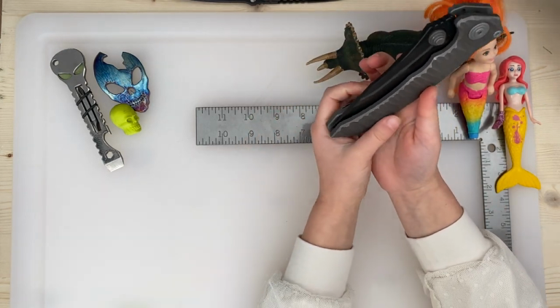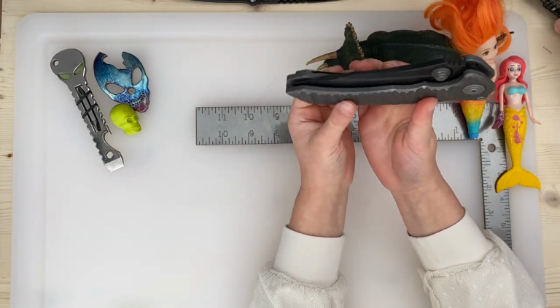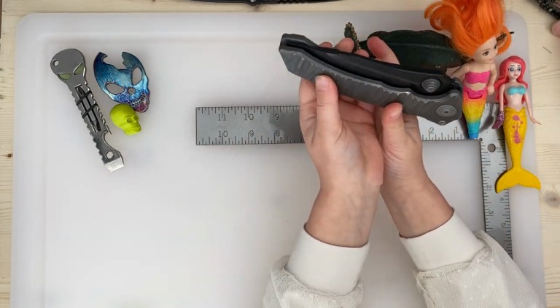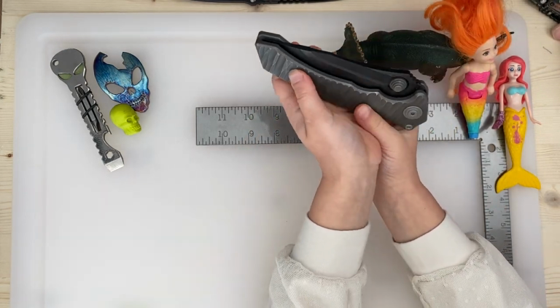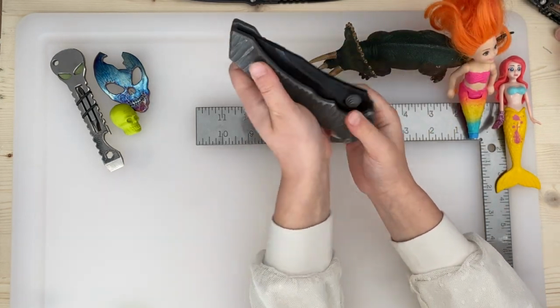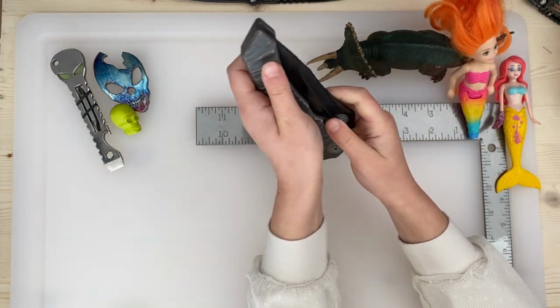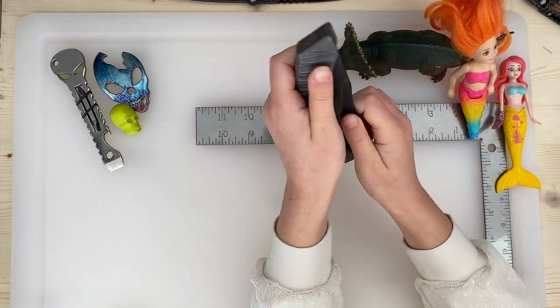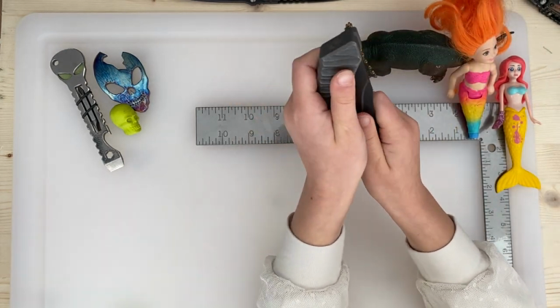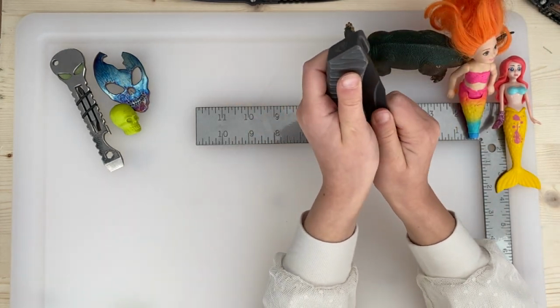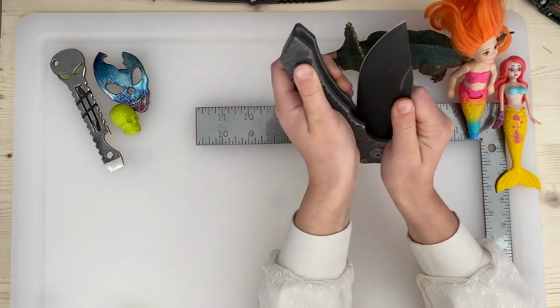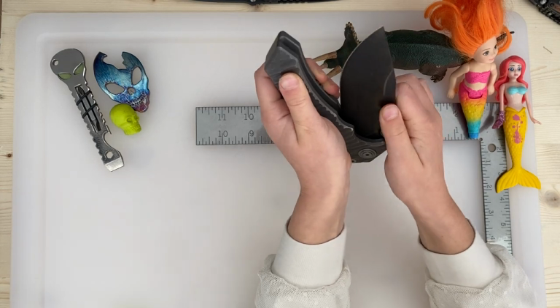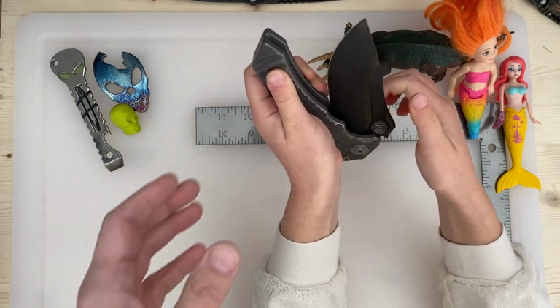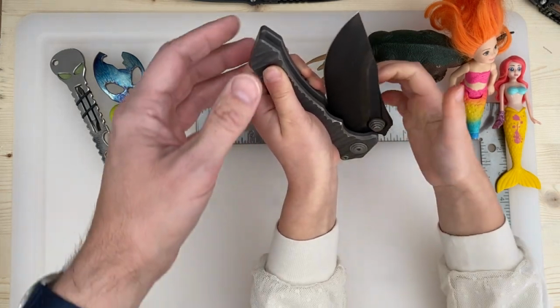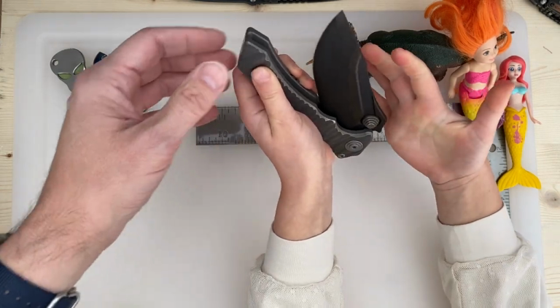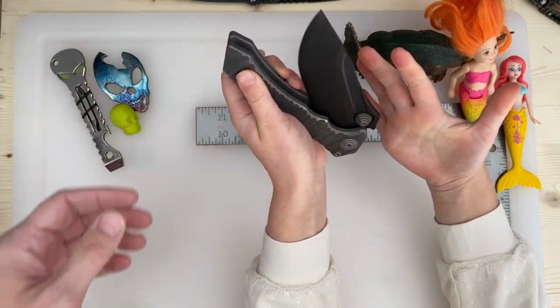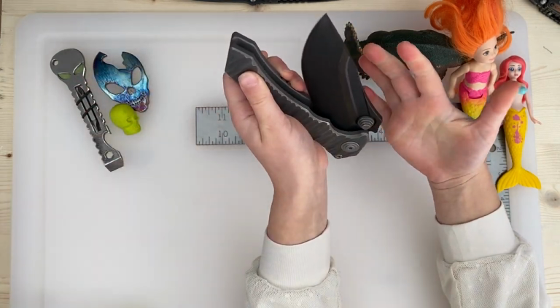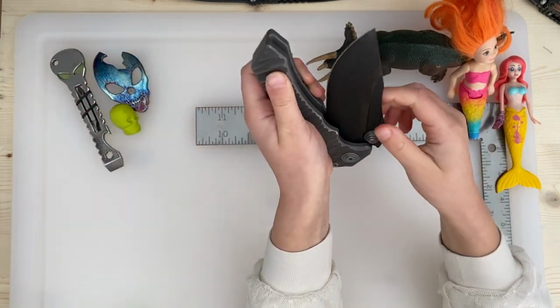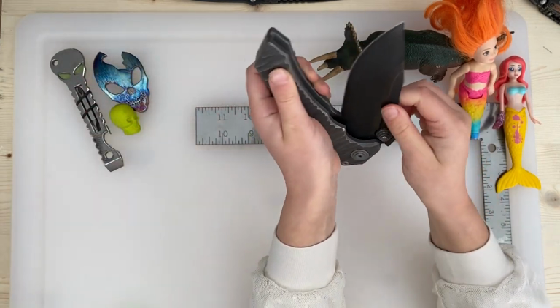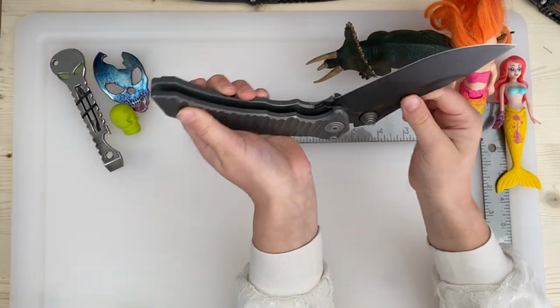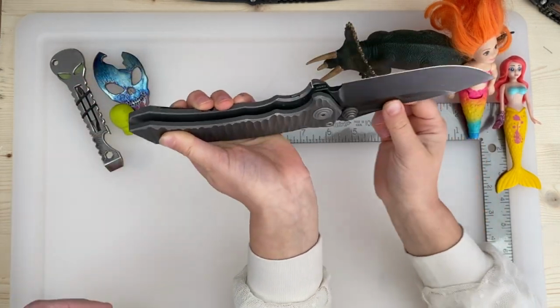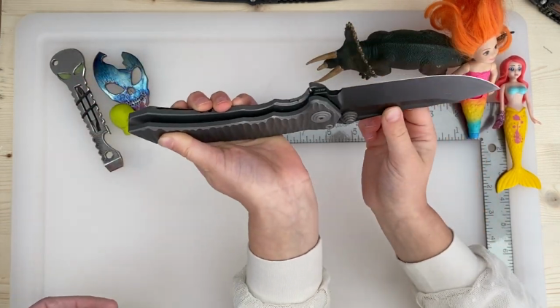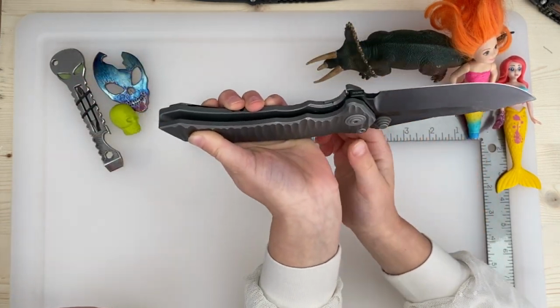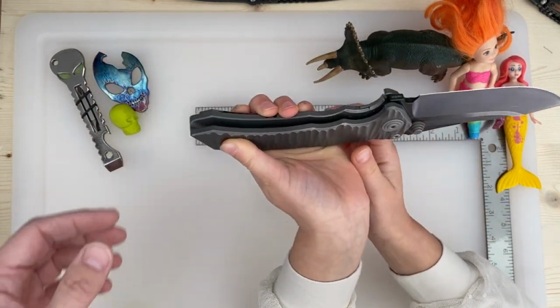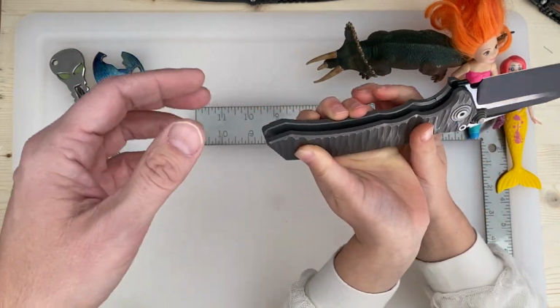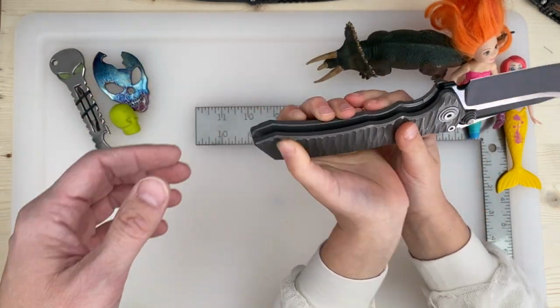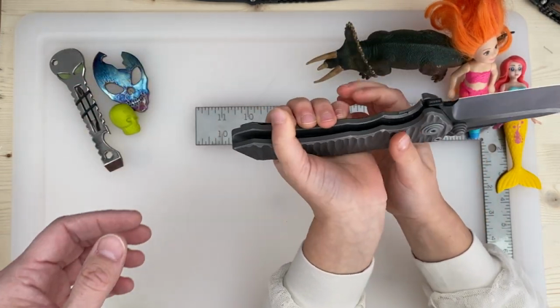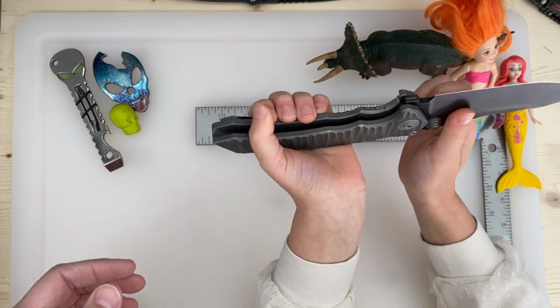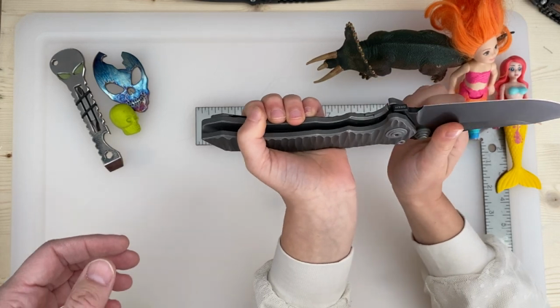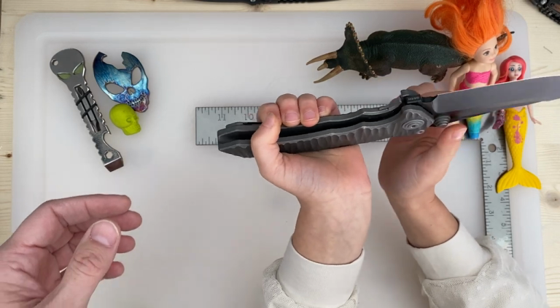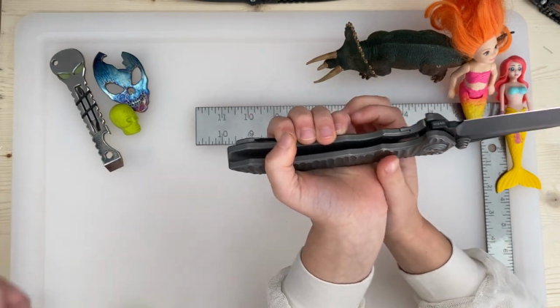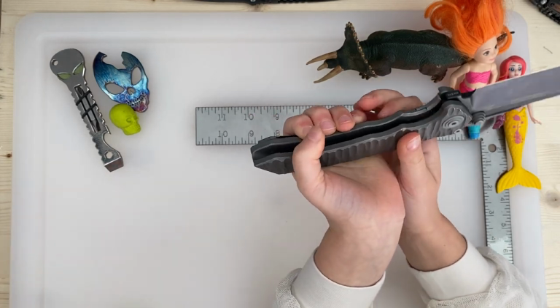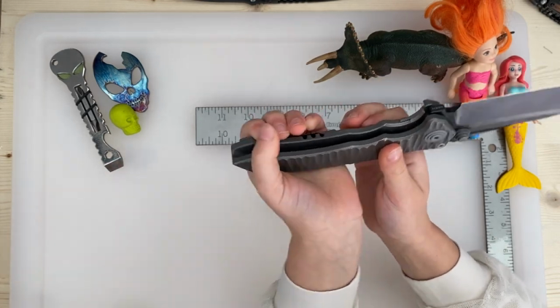What the... that is the biggest knife I've ever seen! I pinched myself. Open it up. That's big.